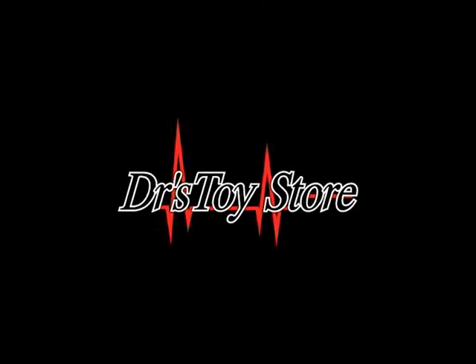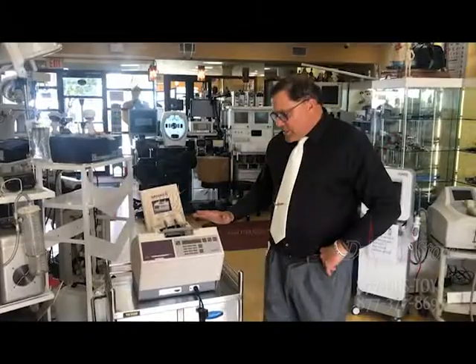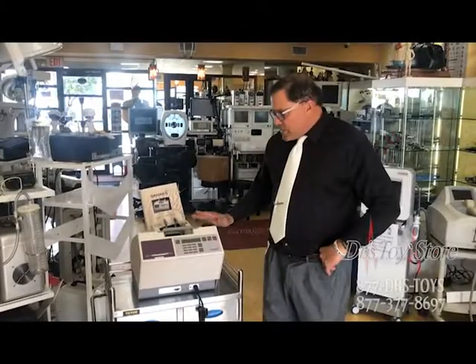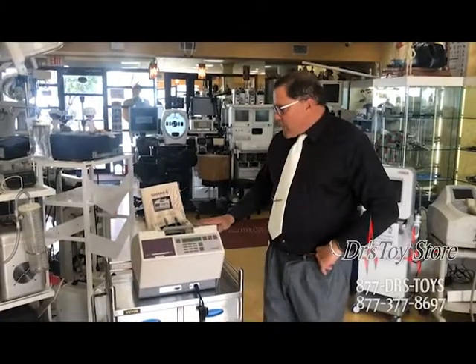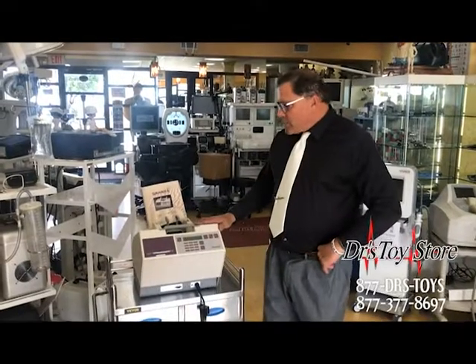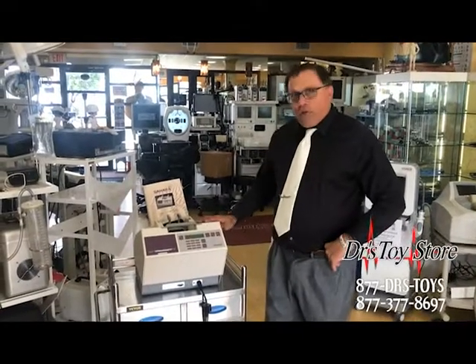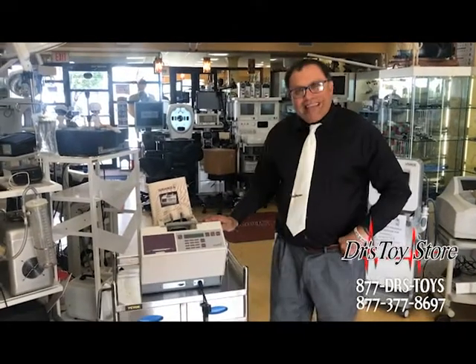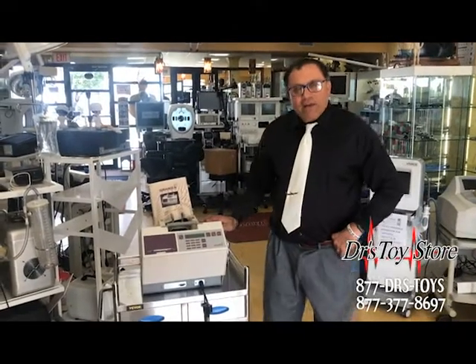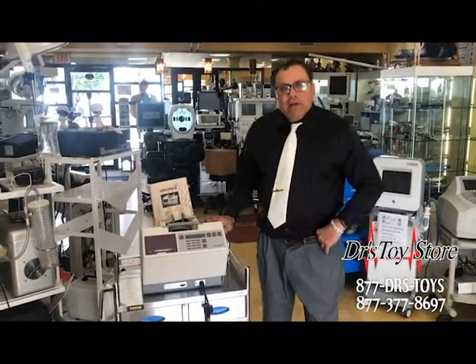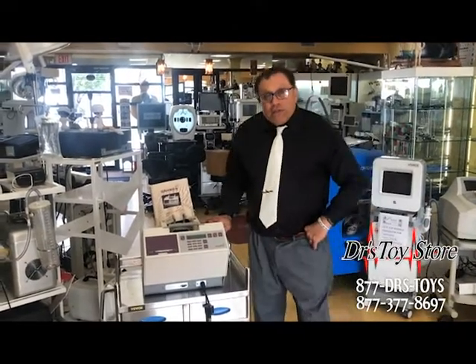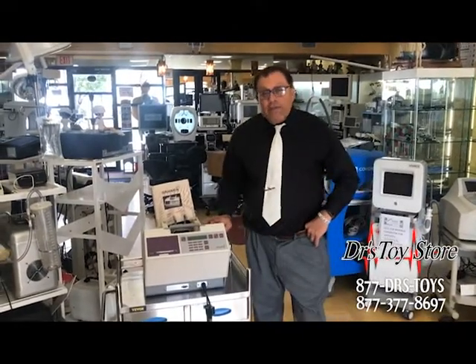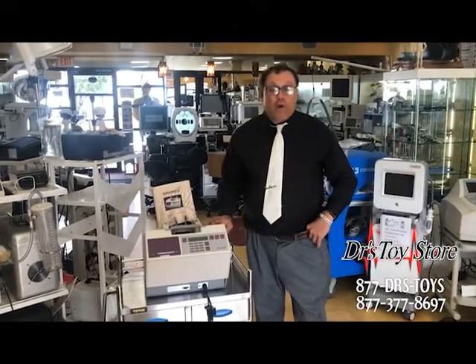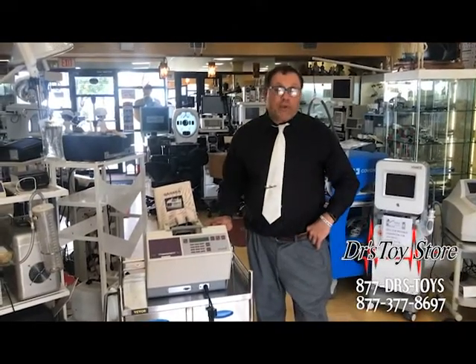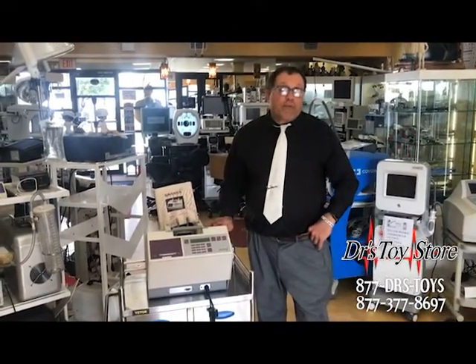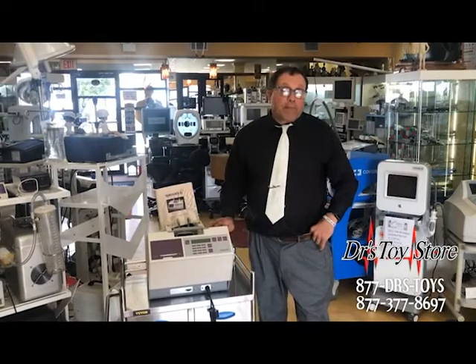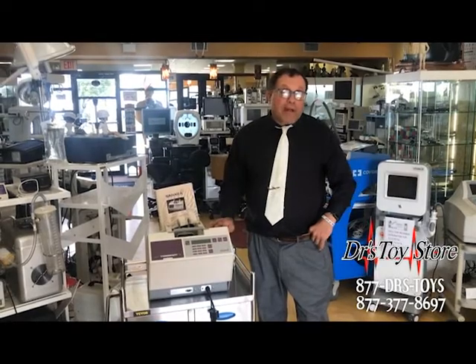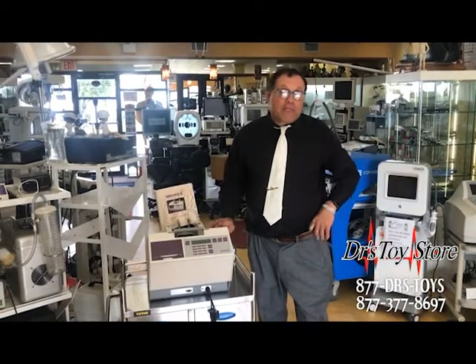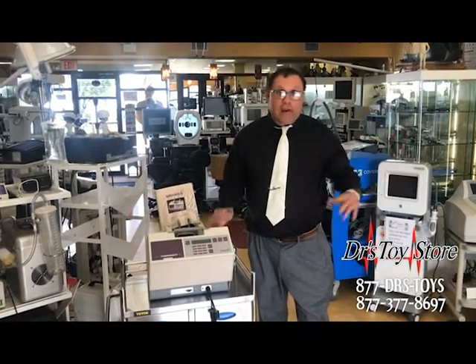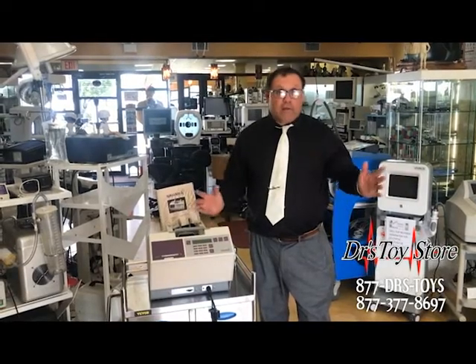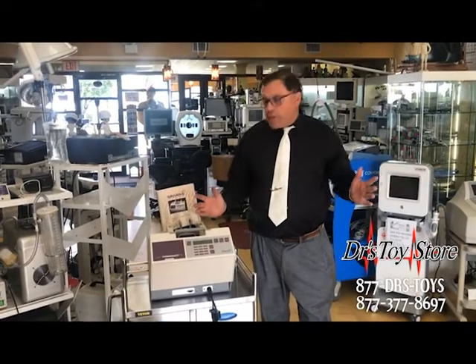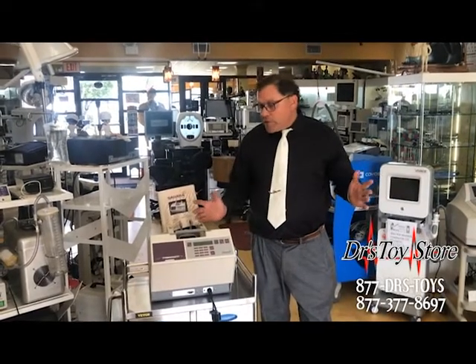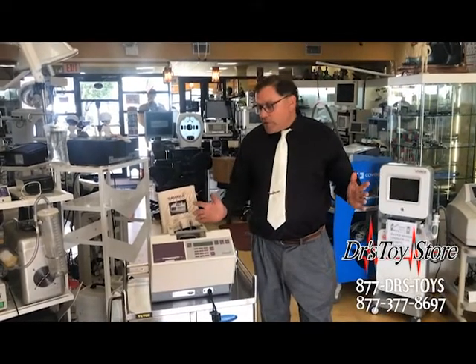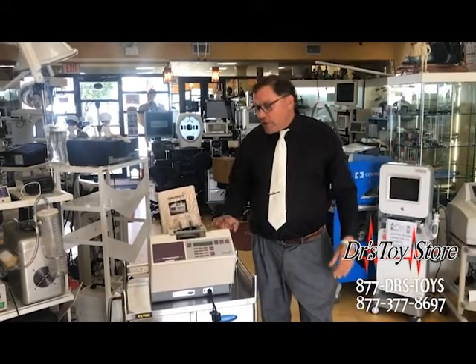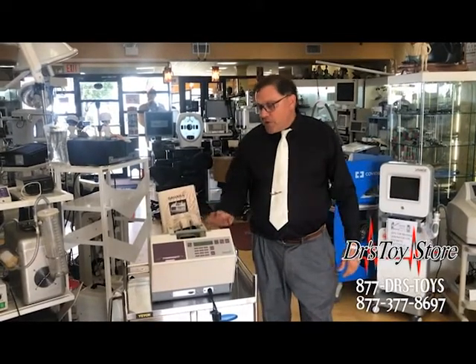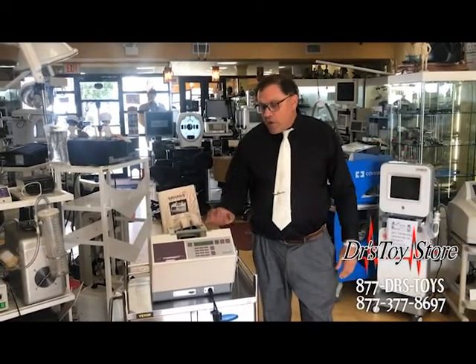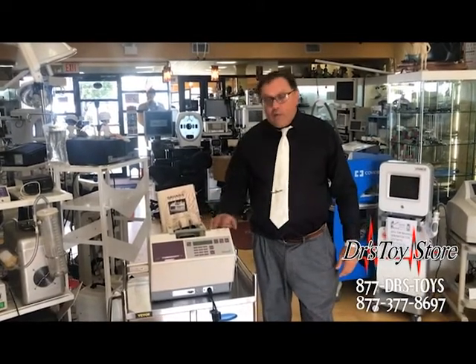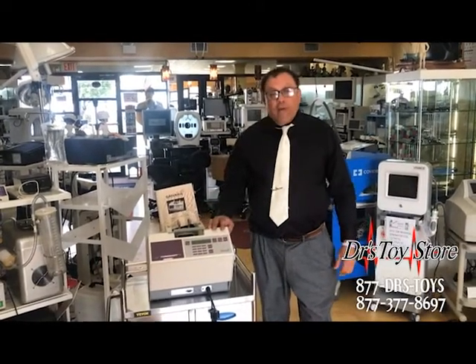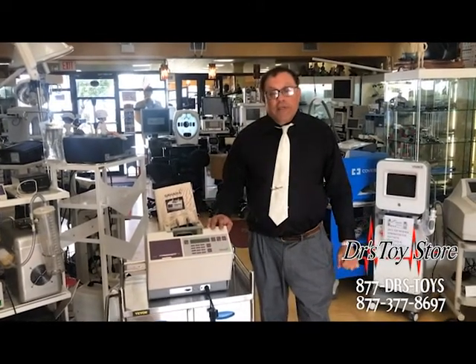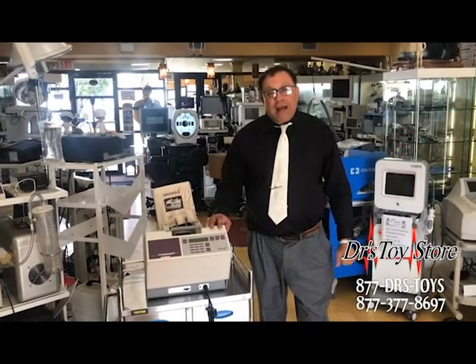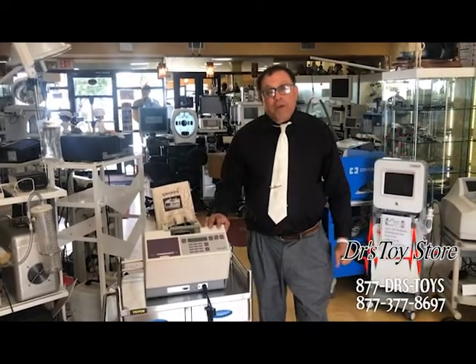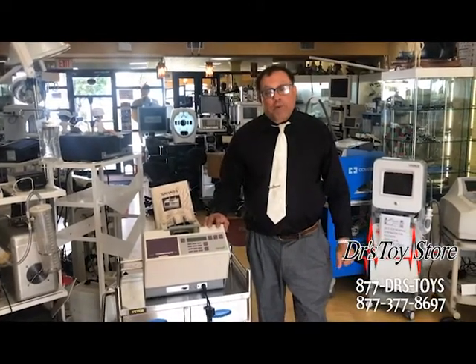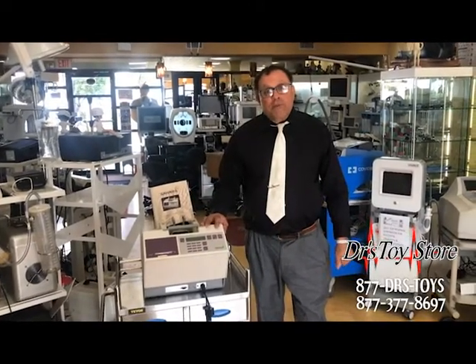This is a Sahara. It's a foot scanner. It's great for OB-GYN, family practice, fairs — anyone that's trying to raise awareness for osteoporosis.